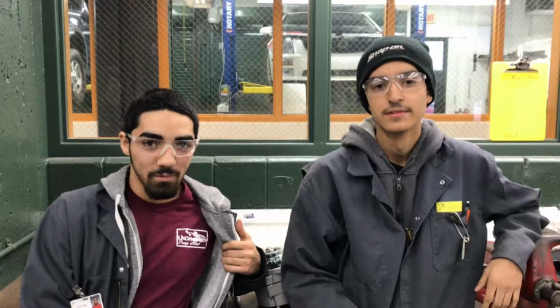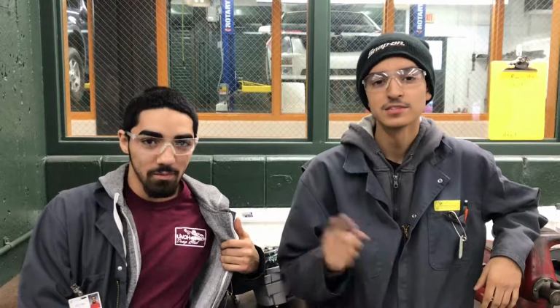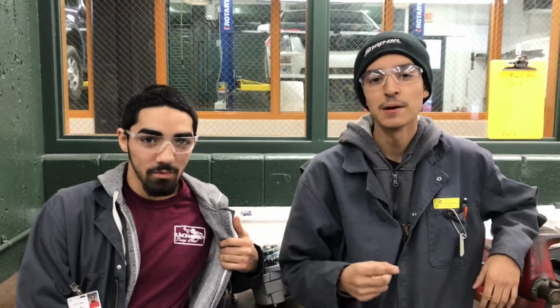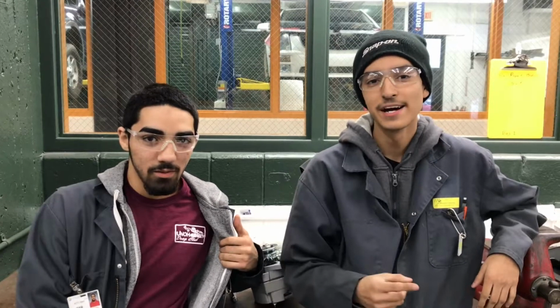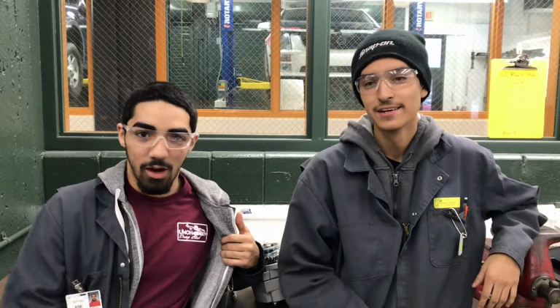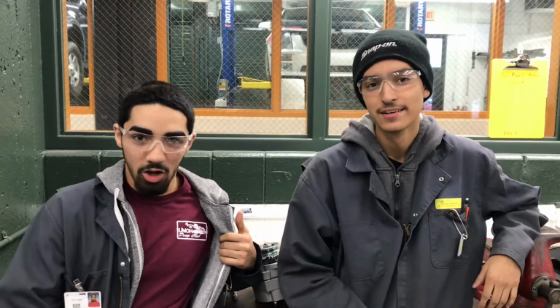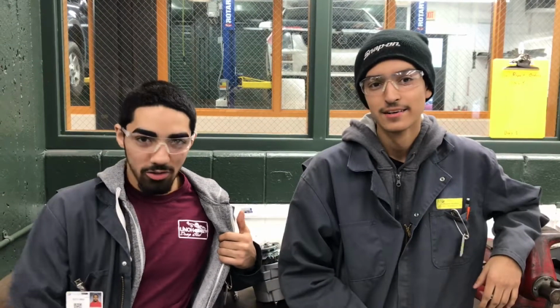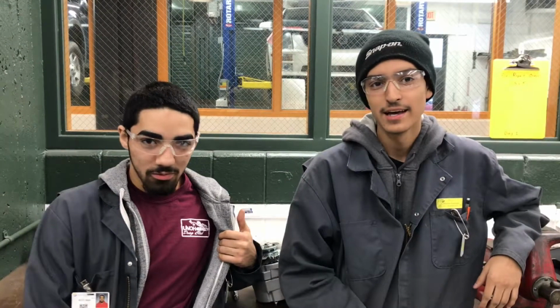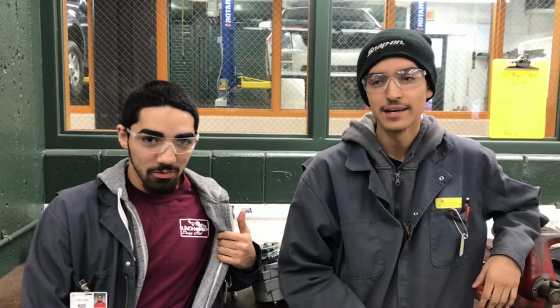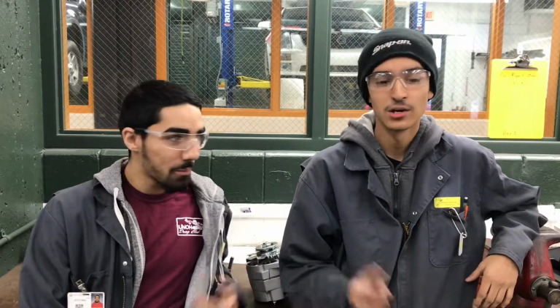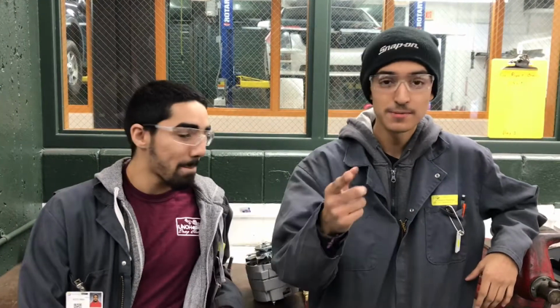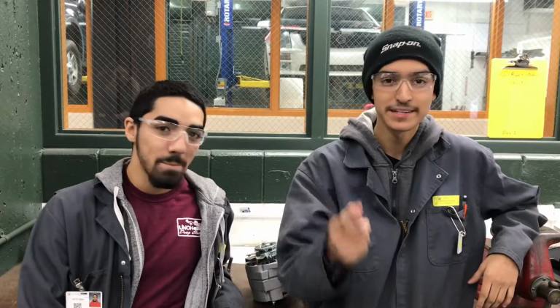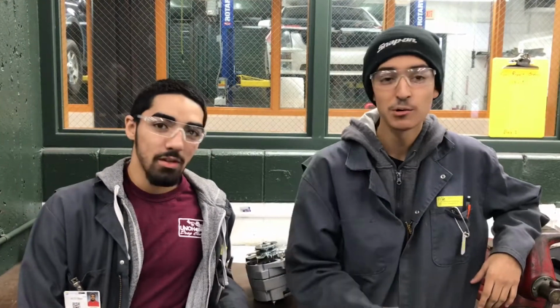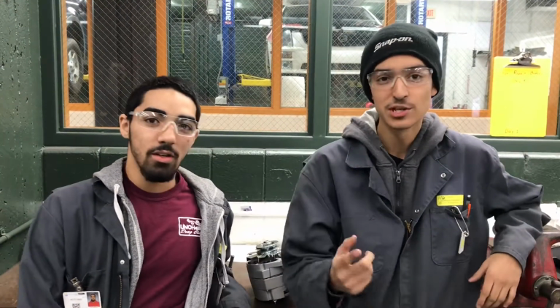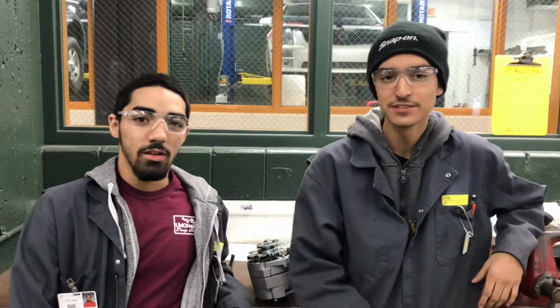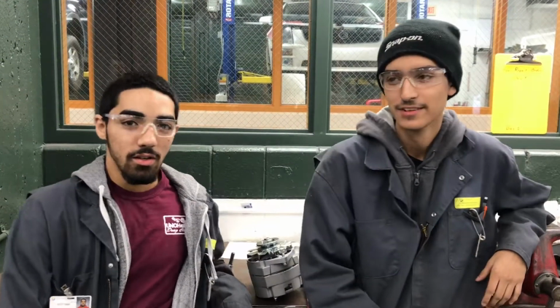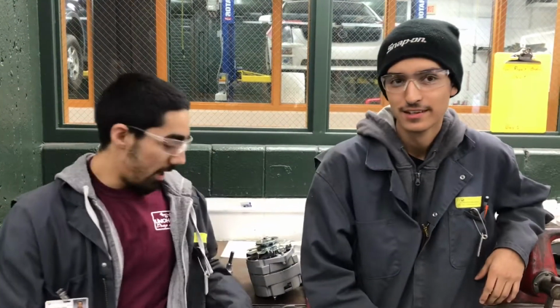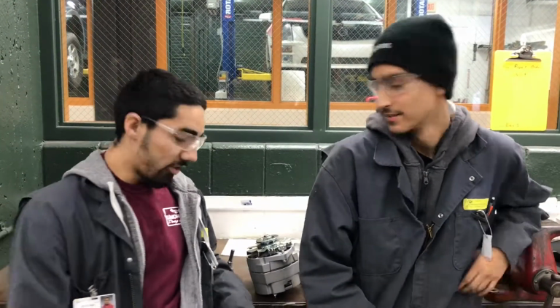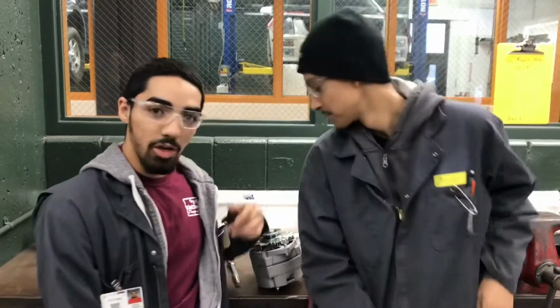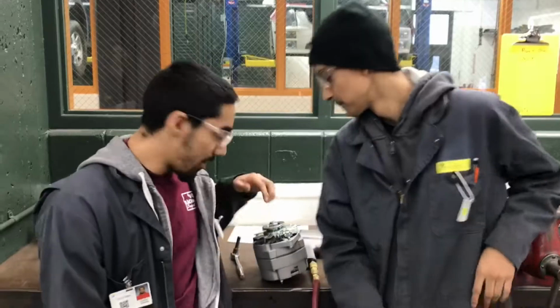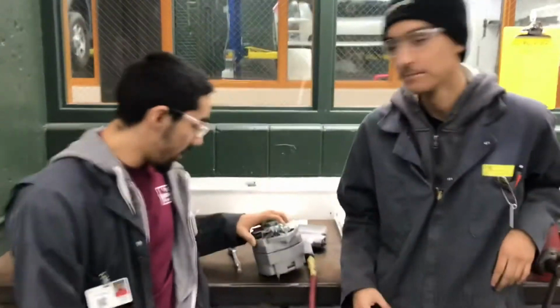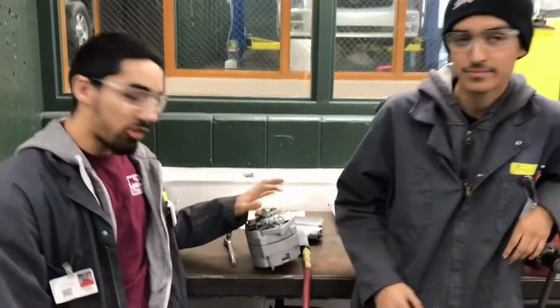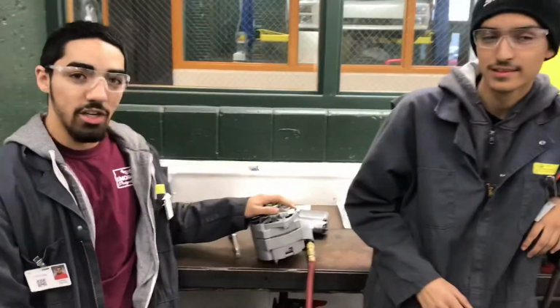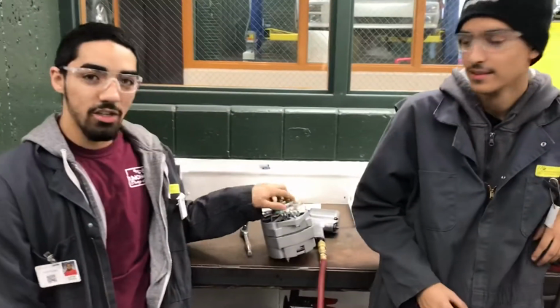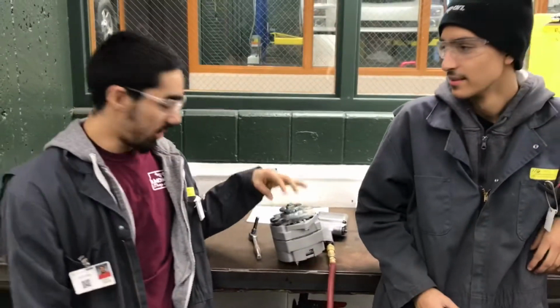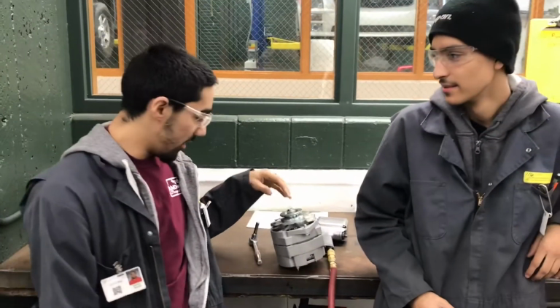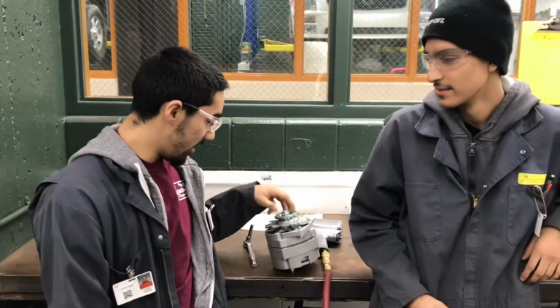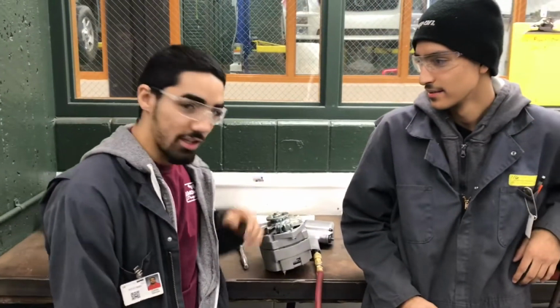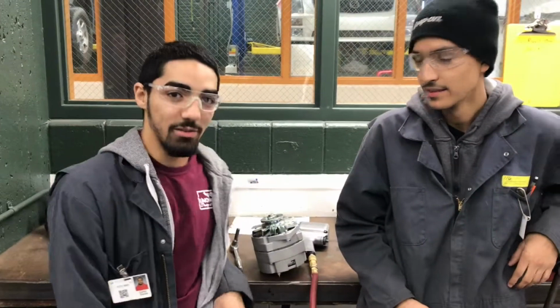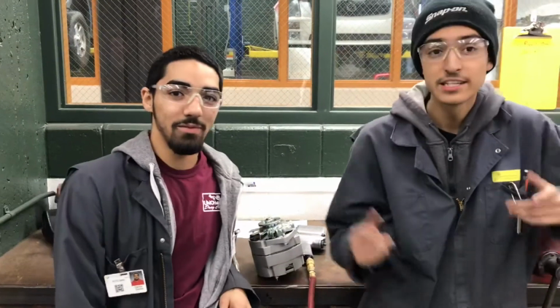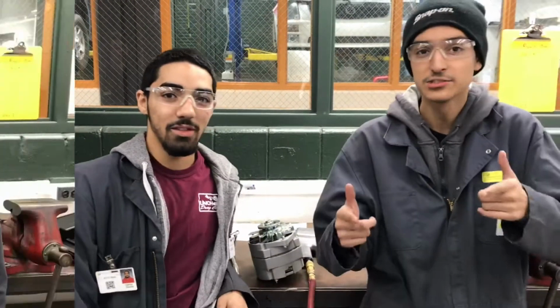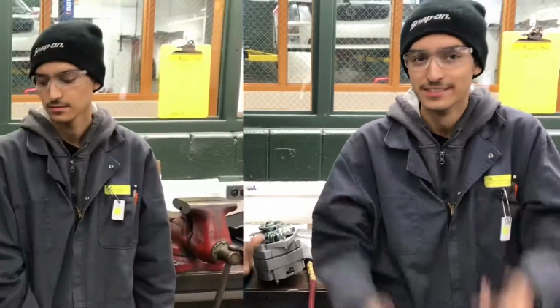What's up? I'm Leo. I'm Carlos. And Jose is behind the camera with Joseph. Today we're going to be reloading the alternator. Let's get into the video.